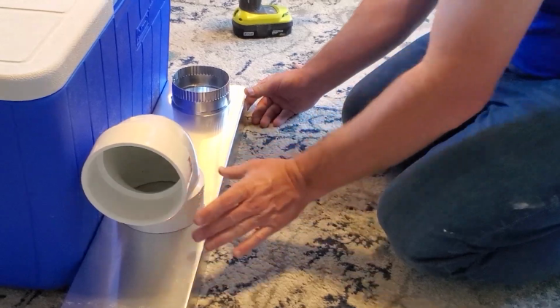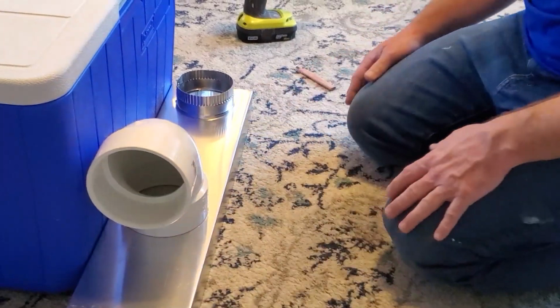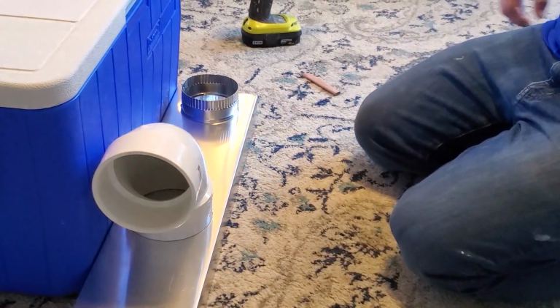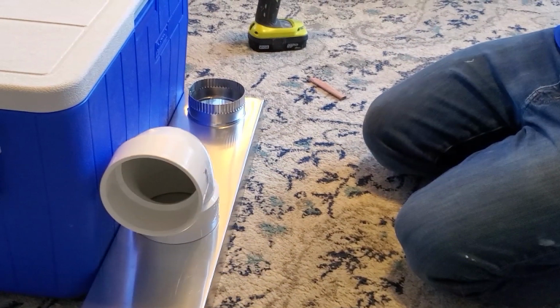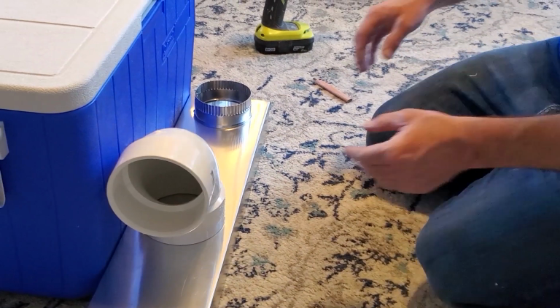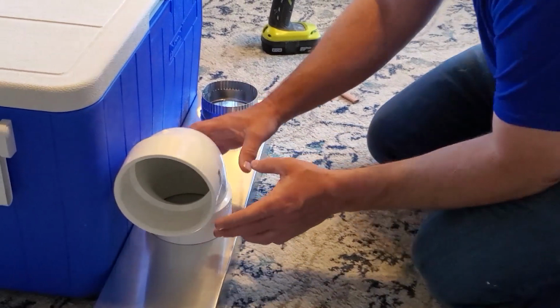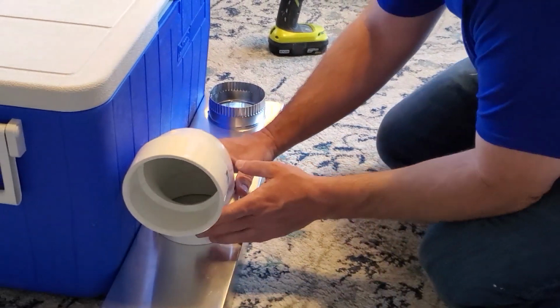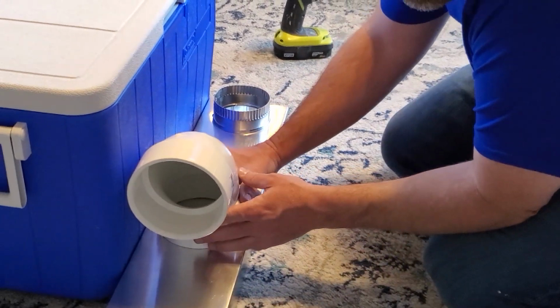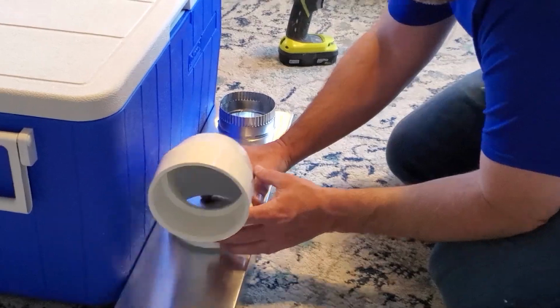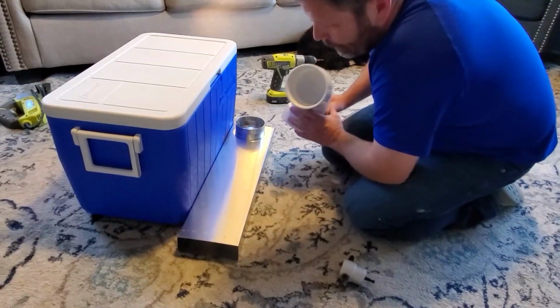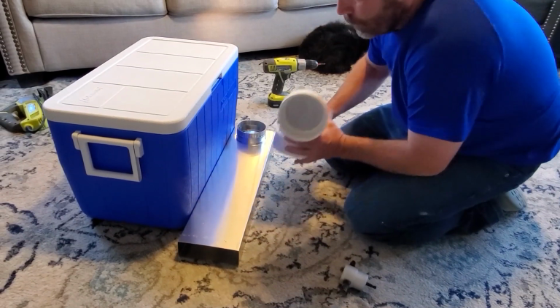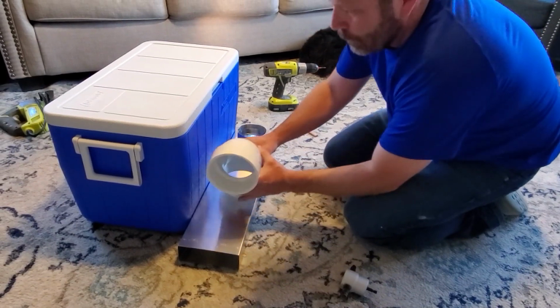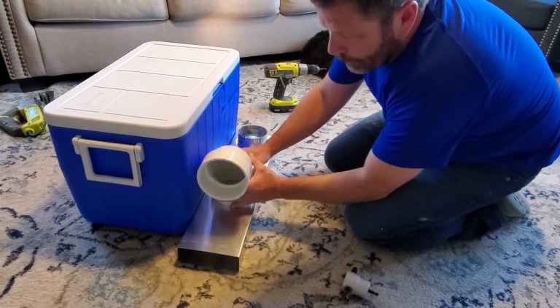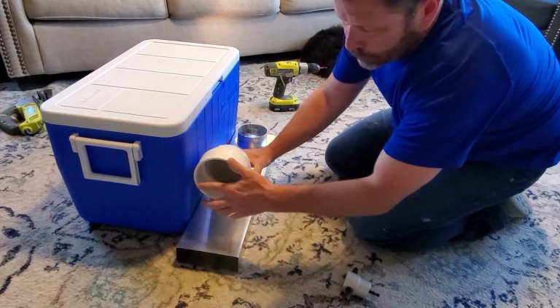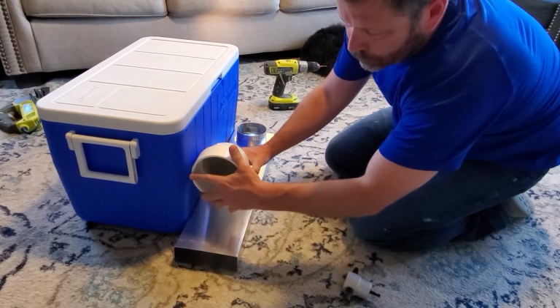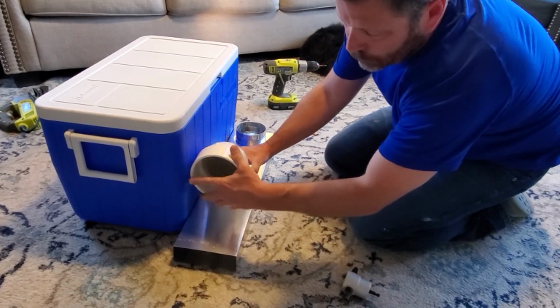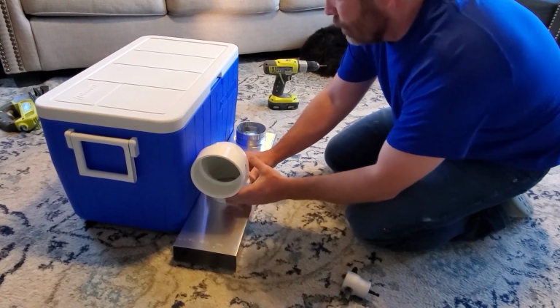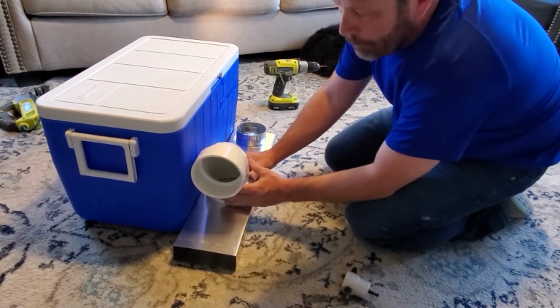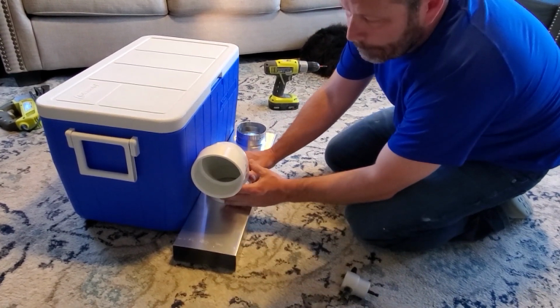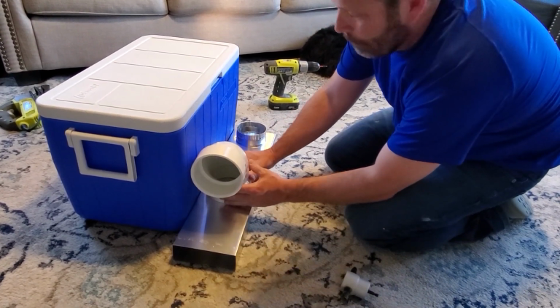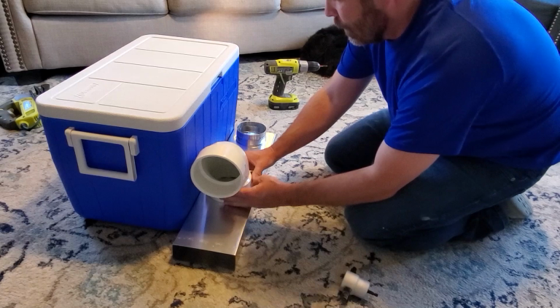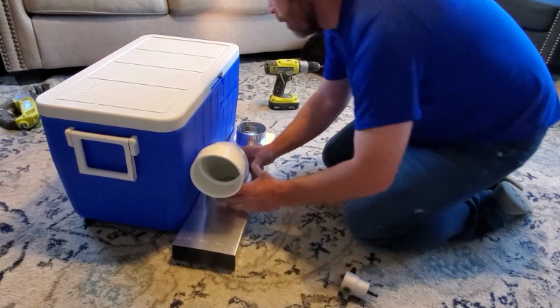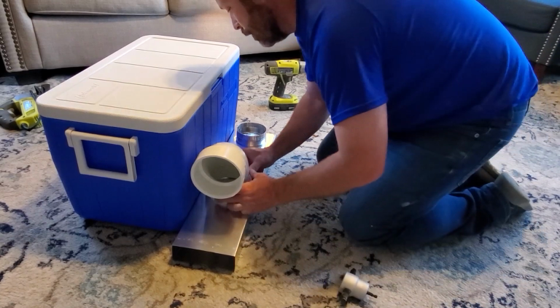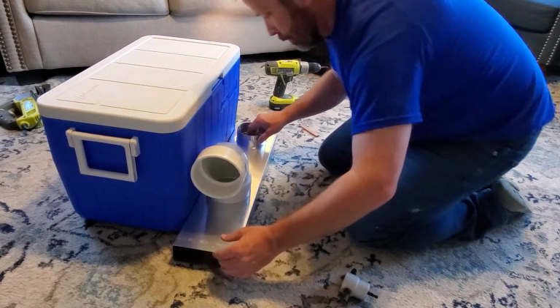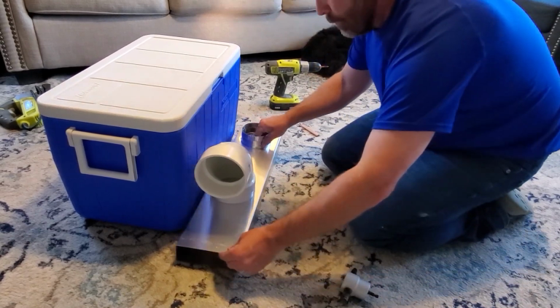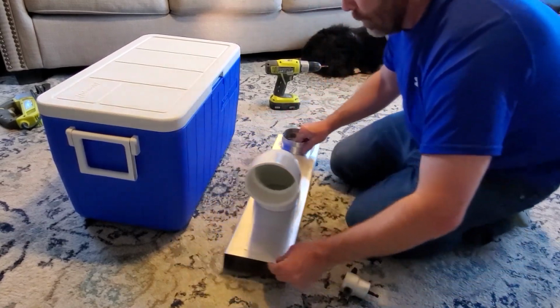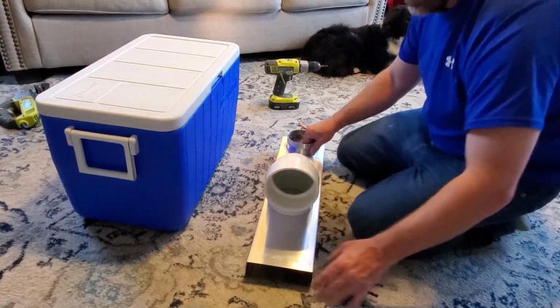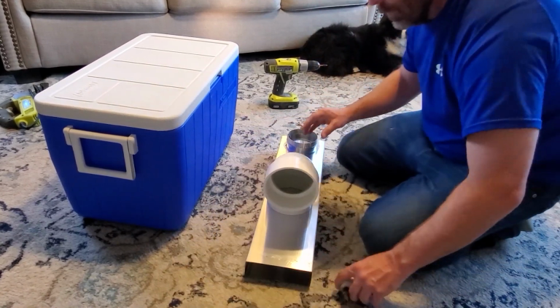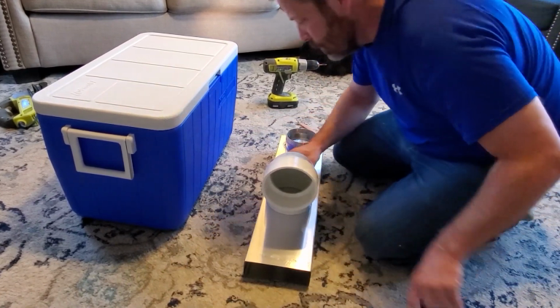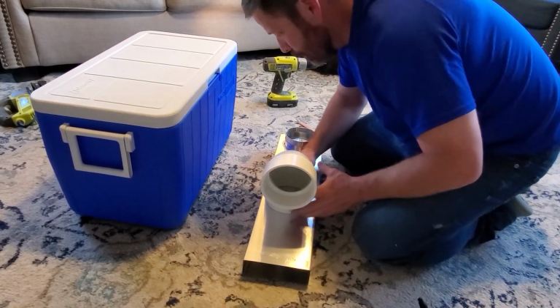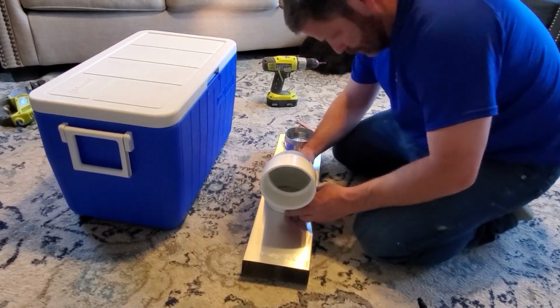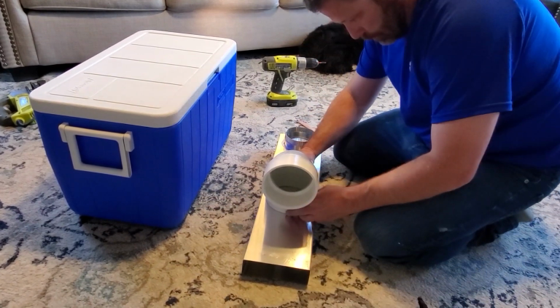One thing to keep in mind: the PVC and the aluminum duct you could probably get a little bit cheaper at Home Depot. But if you want to, you can just order it on Amazon. However, you definitely need to get the cooler, the motor, and the black elbow from the Amazon link below.